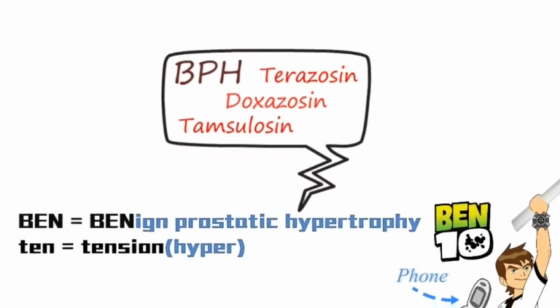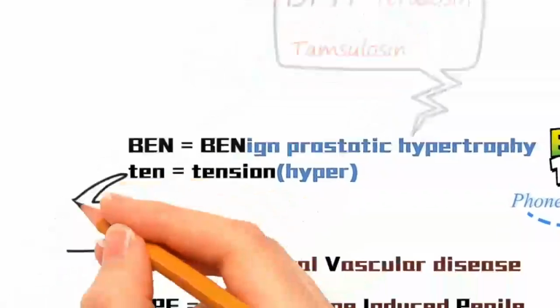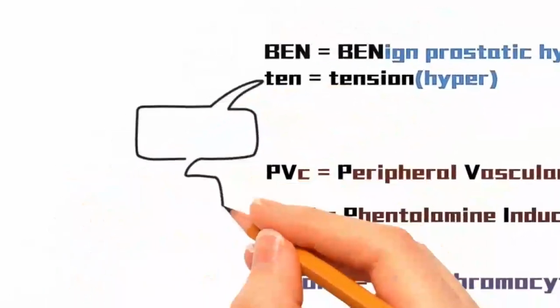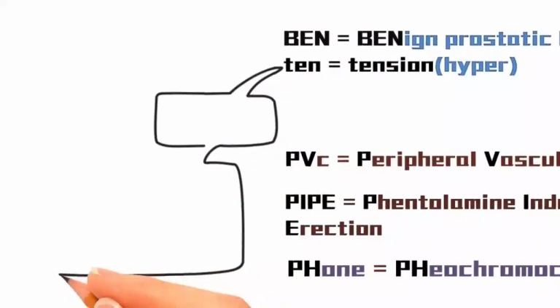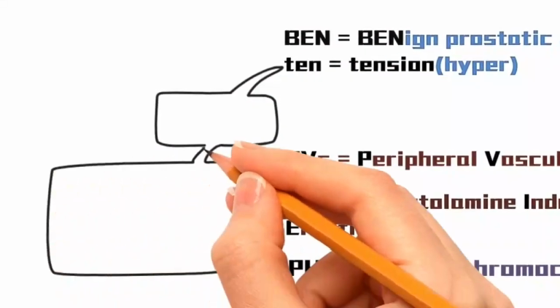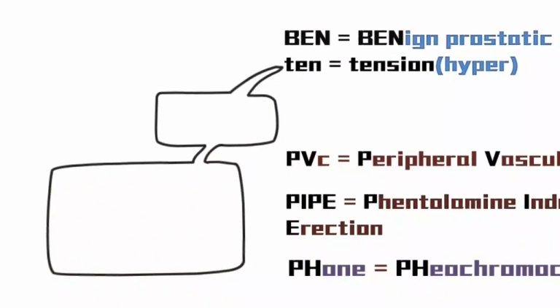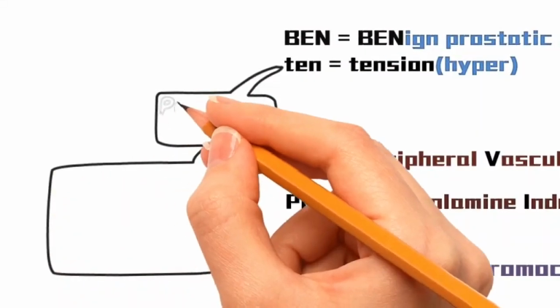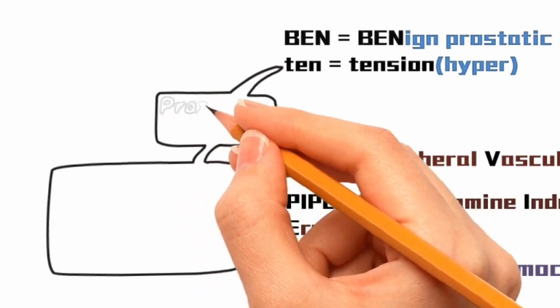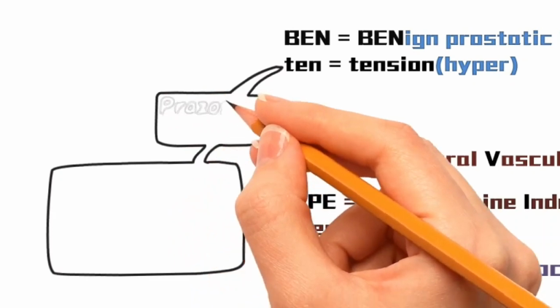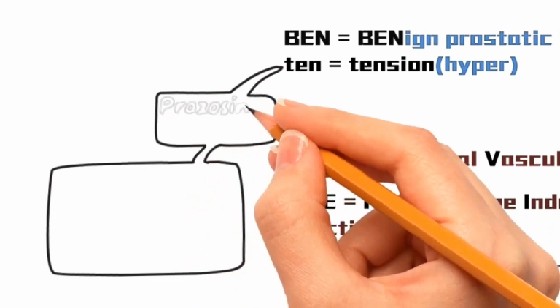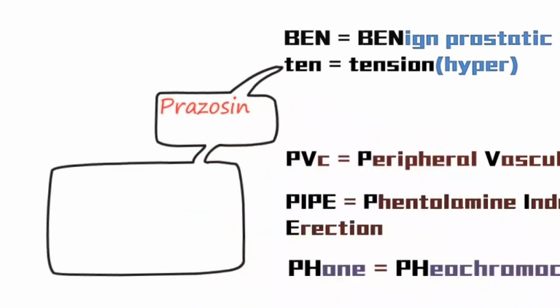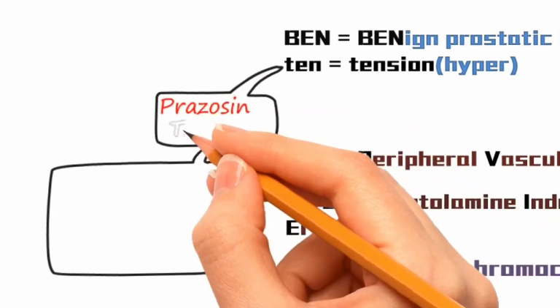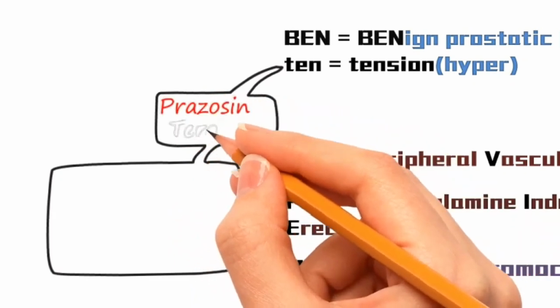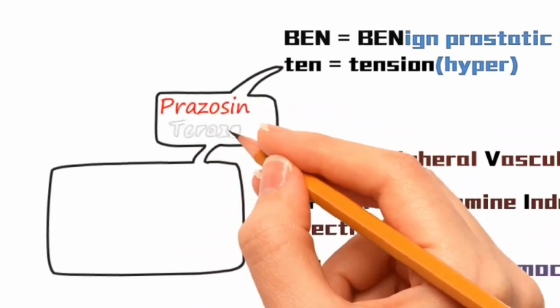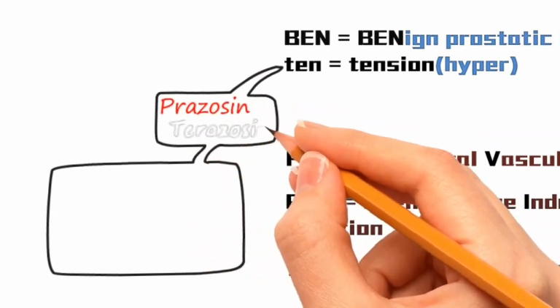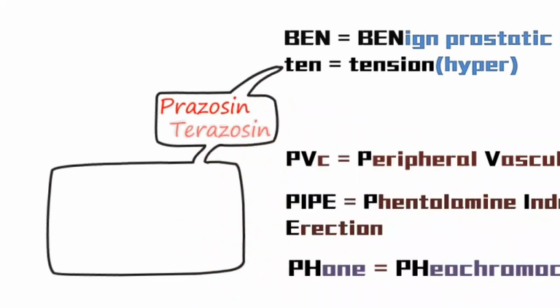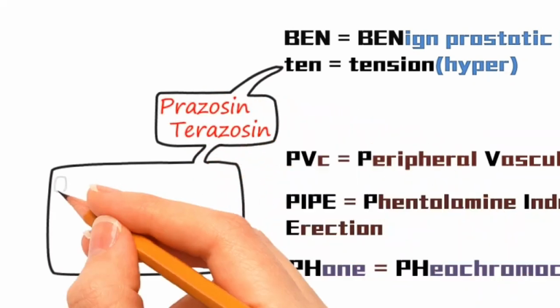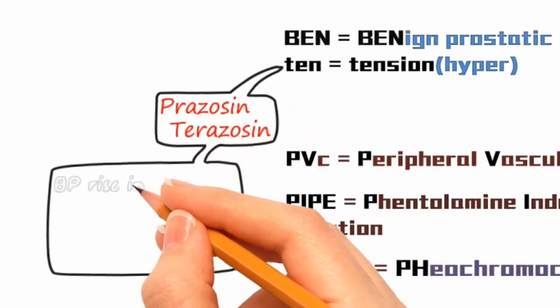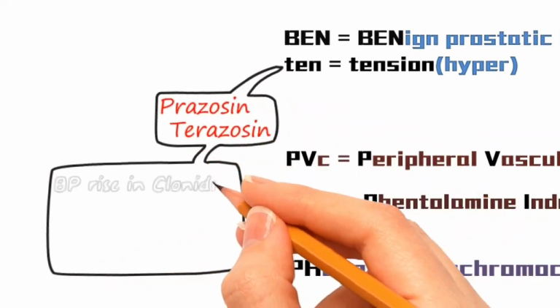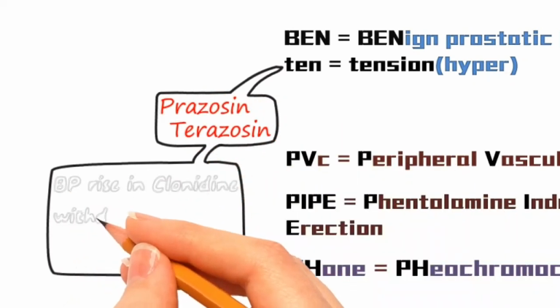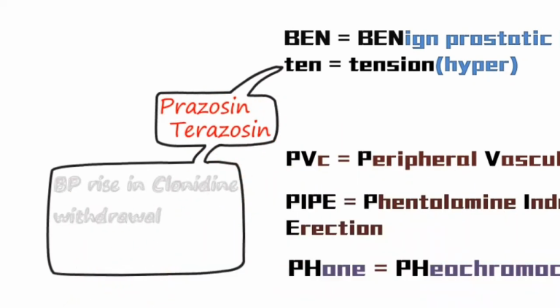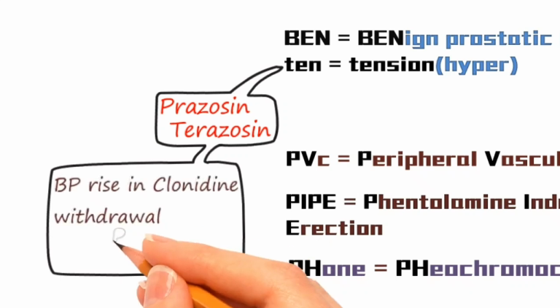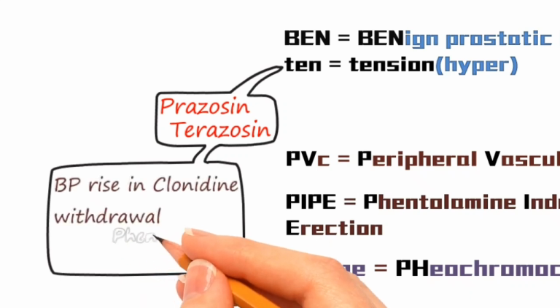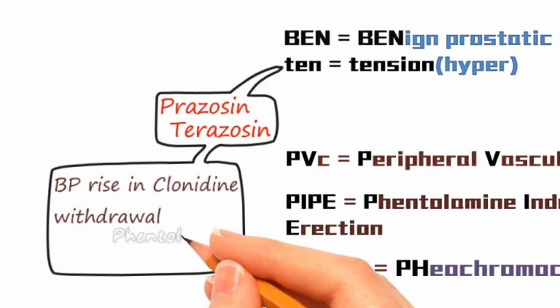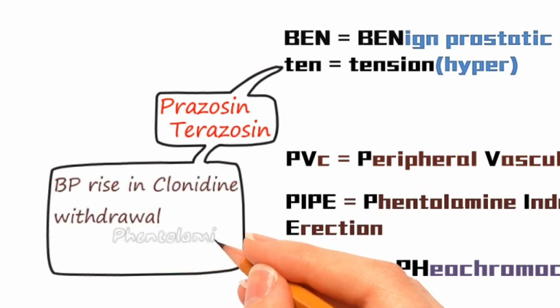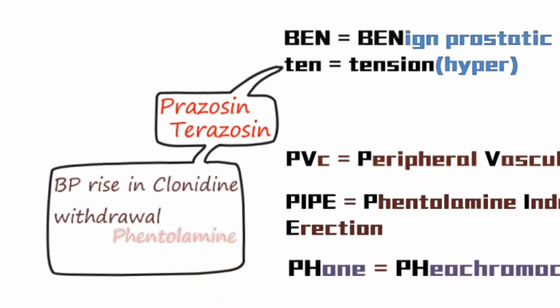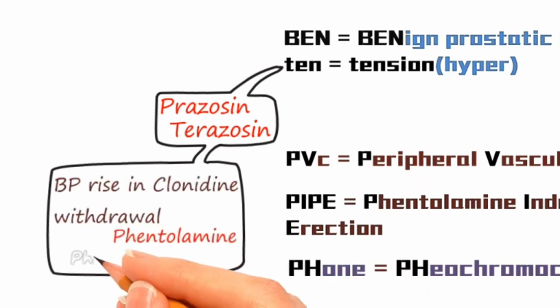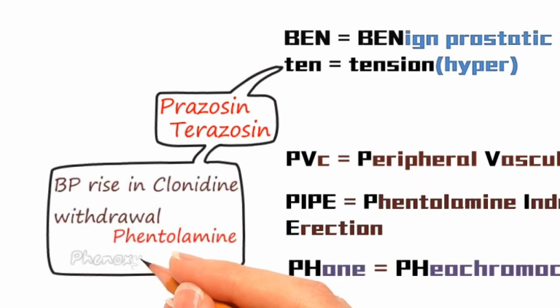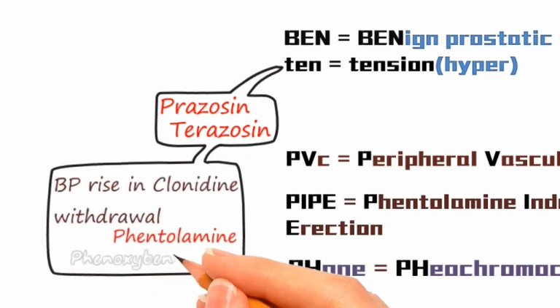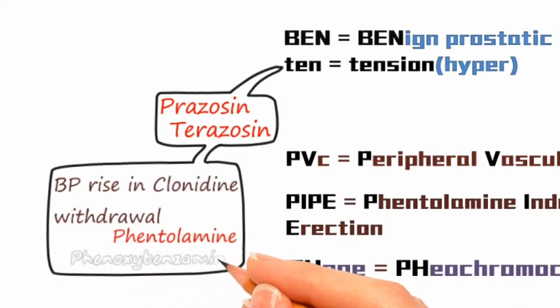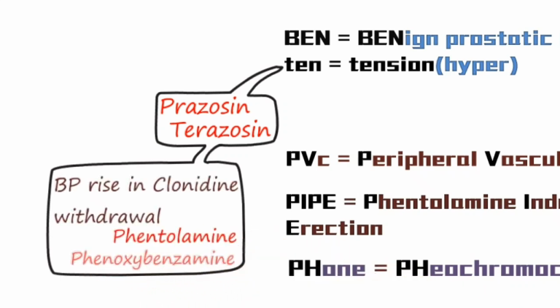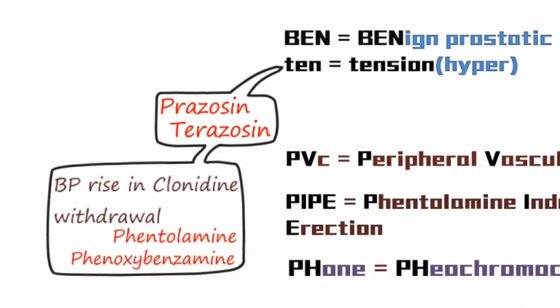When coming to hypertension, Prazosin and Terazosin are preferred. Whereas the raised BP due to Clonidine withdrawal is managed by using Phentolamine and Phenoxybenzamine.